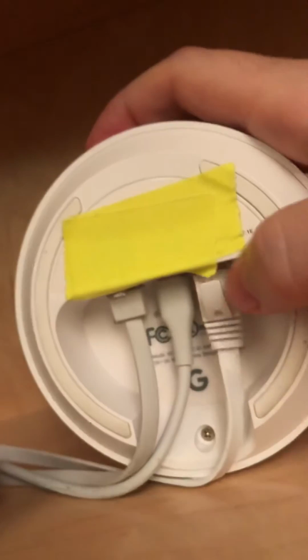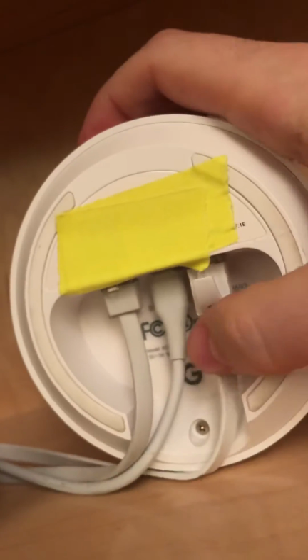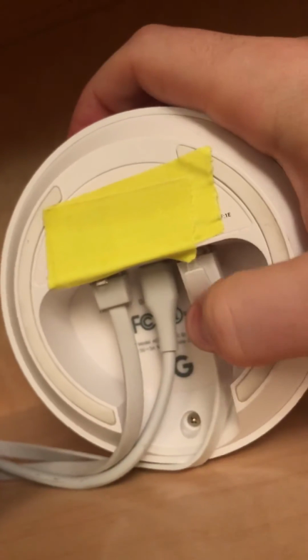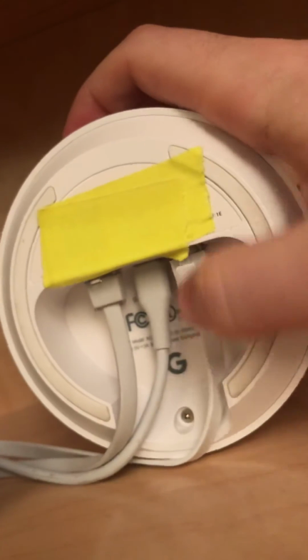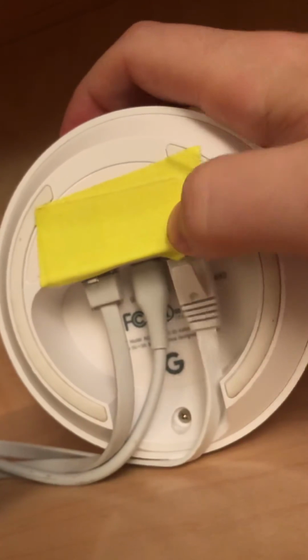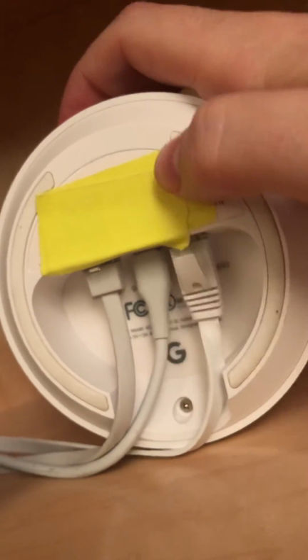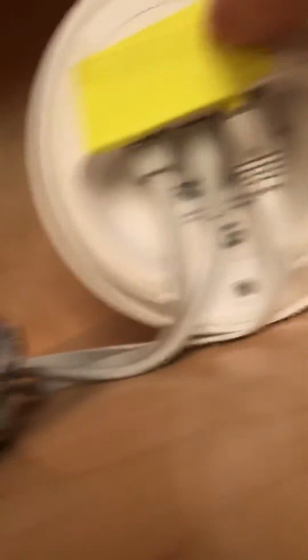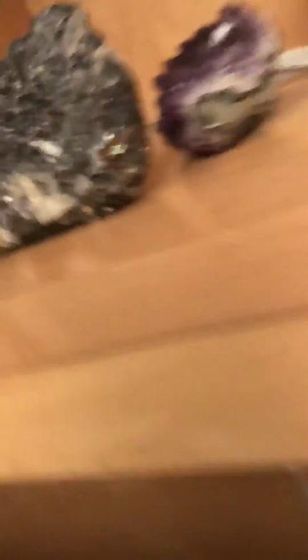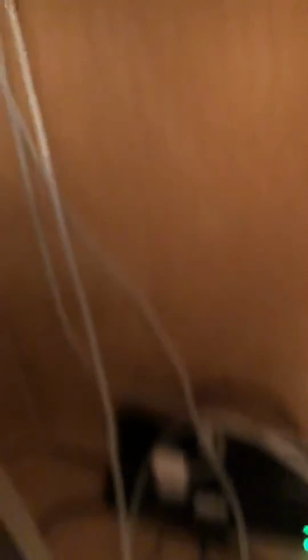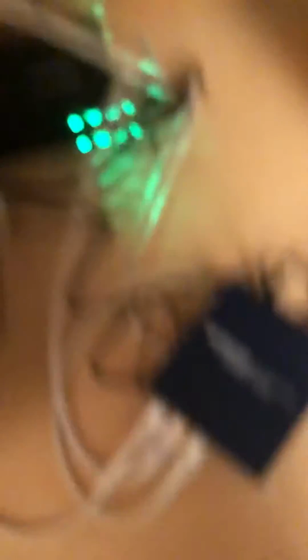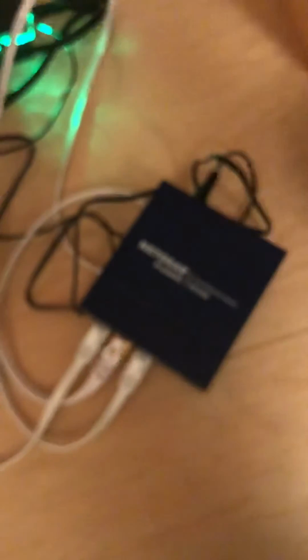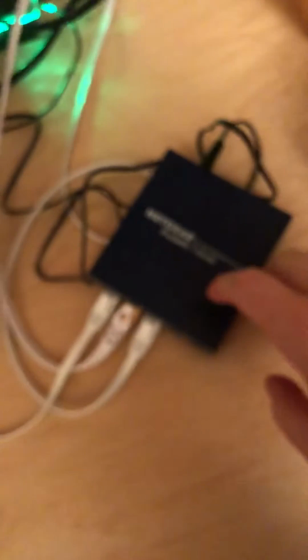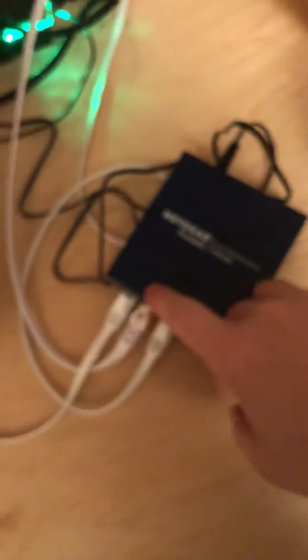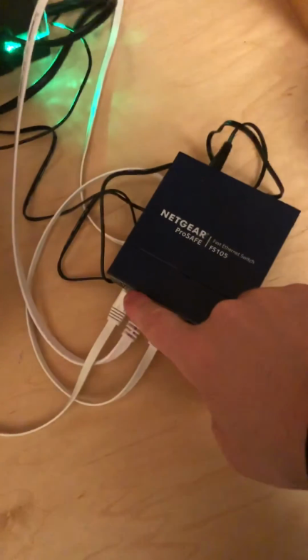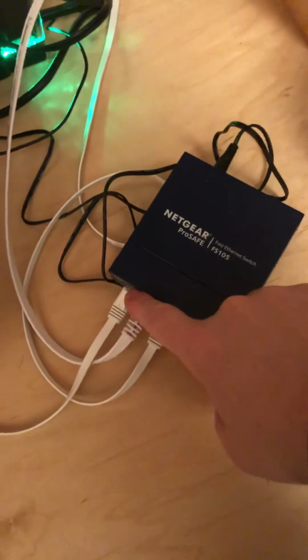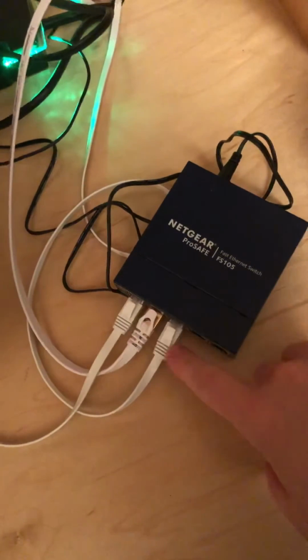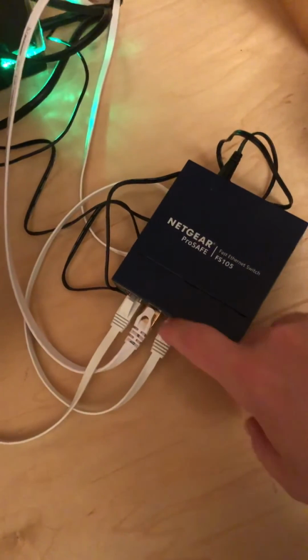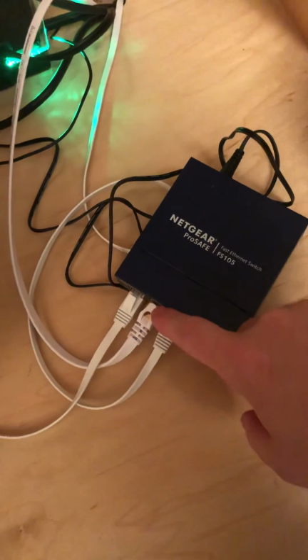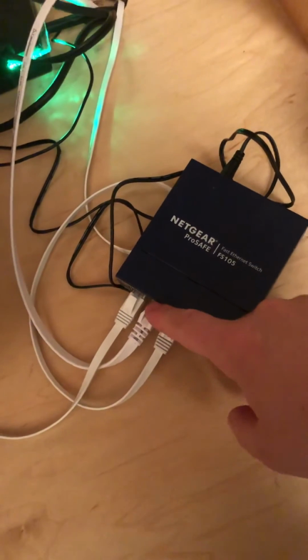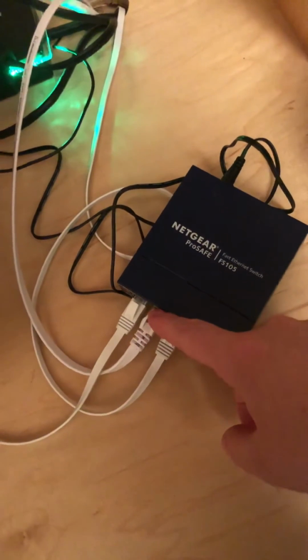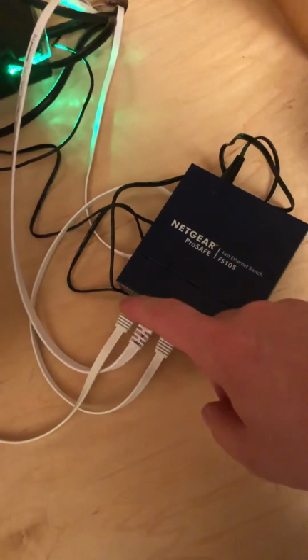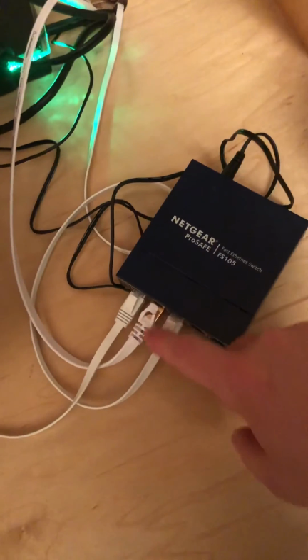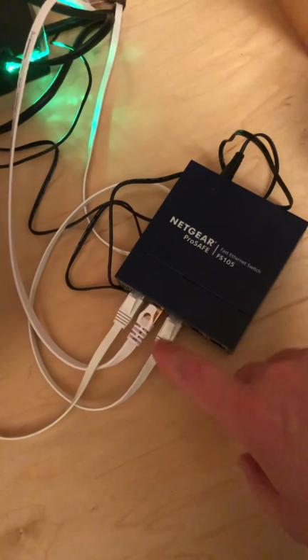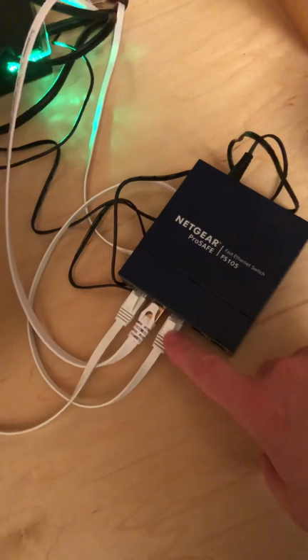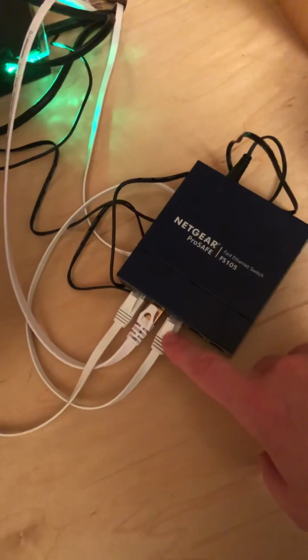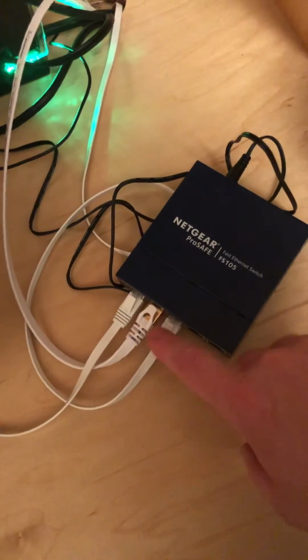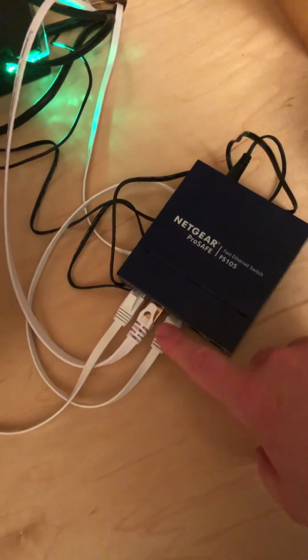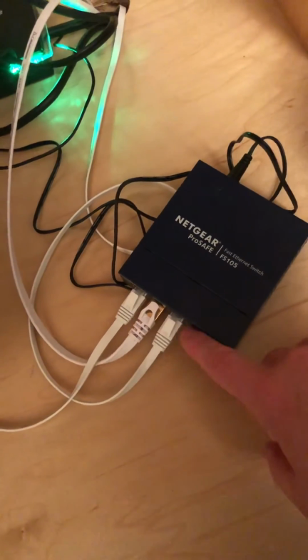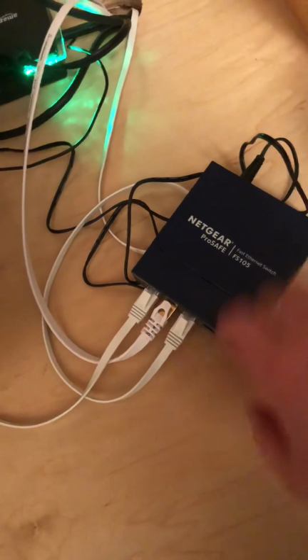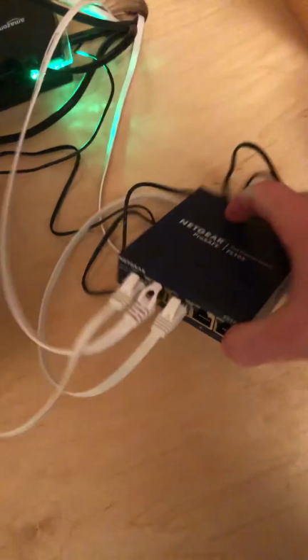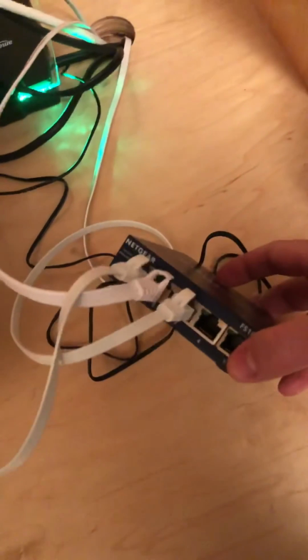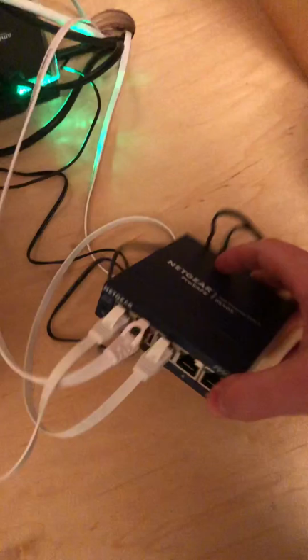It happens to be Verizon Fios. This is now an out port, which then goes to the Netgear plugged in here, and the Netgear shoots out the internet to the computer and, in this case, the Apple TV, and there are still two ports left over.